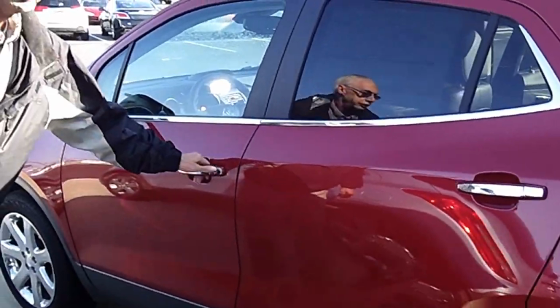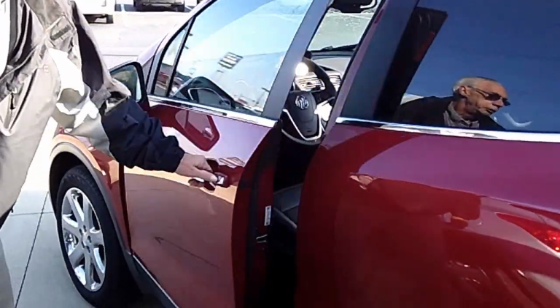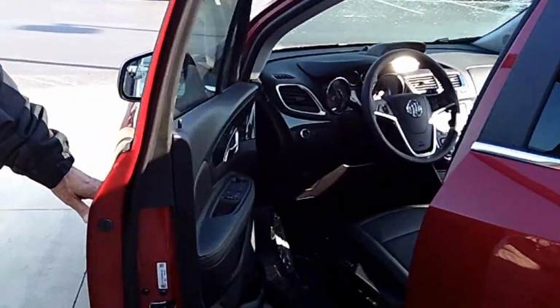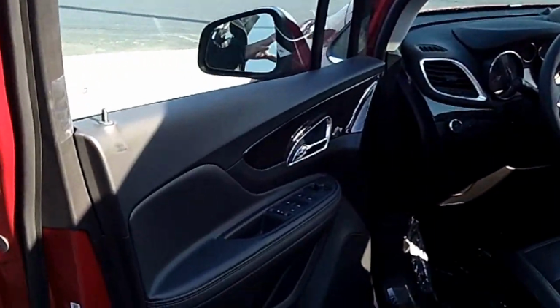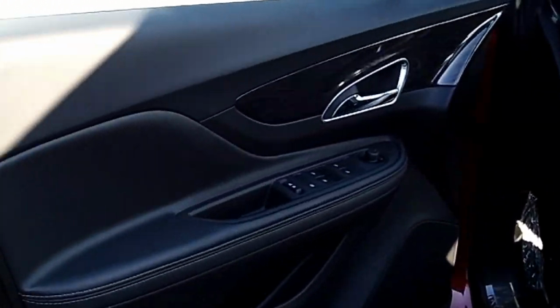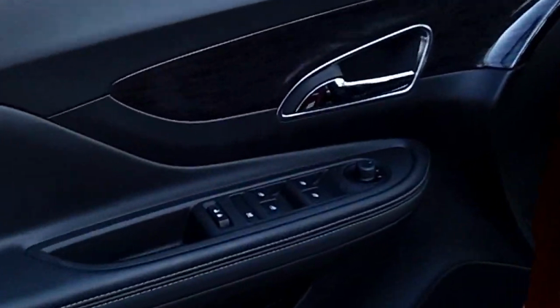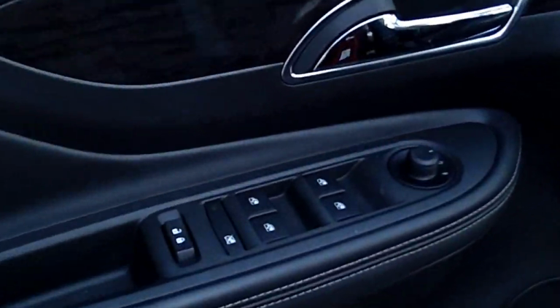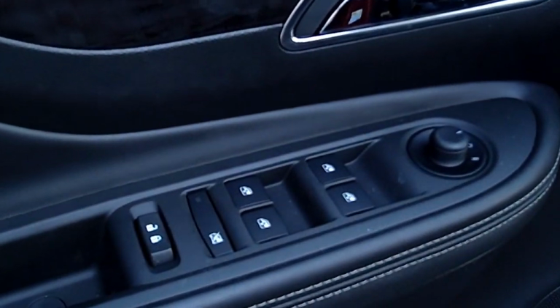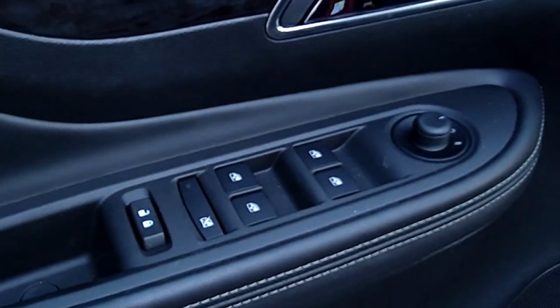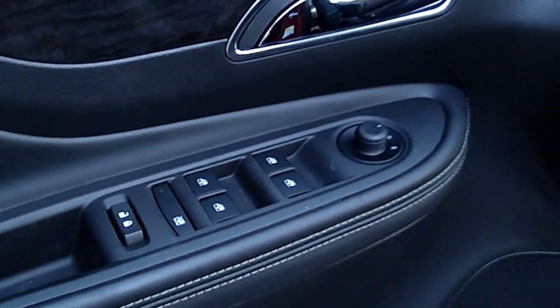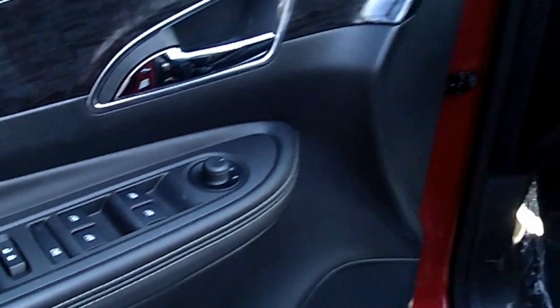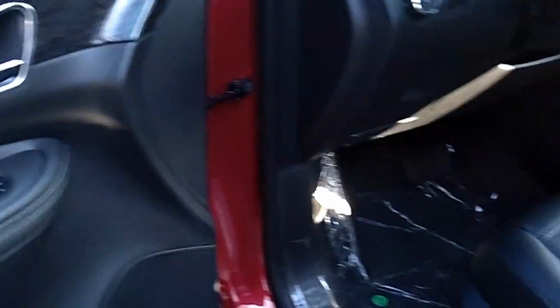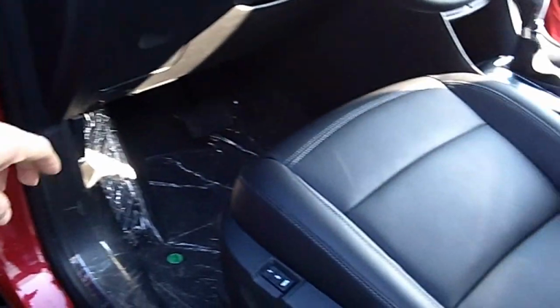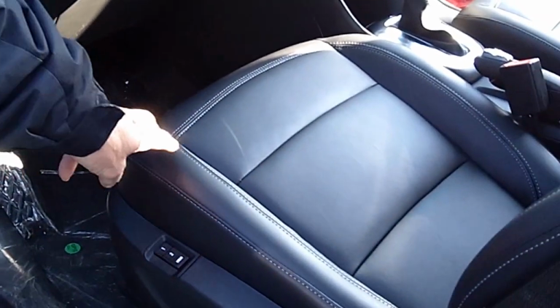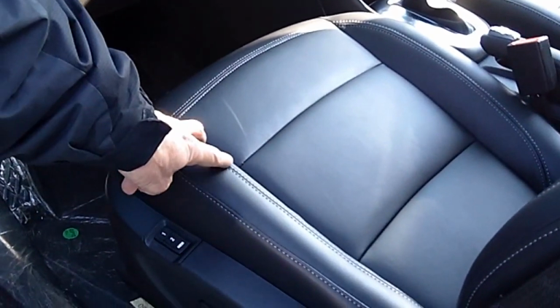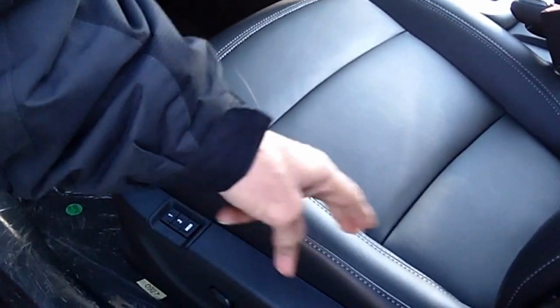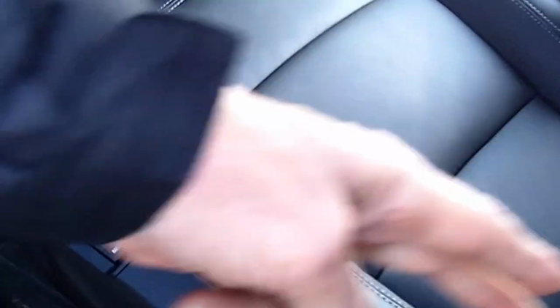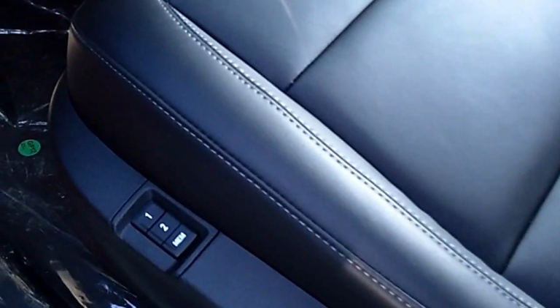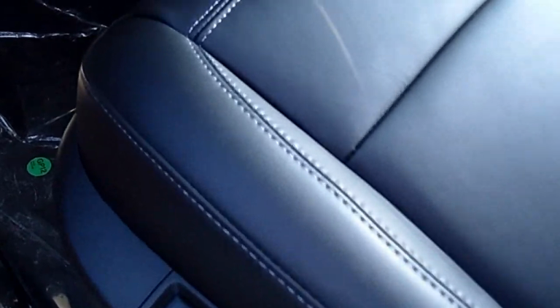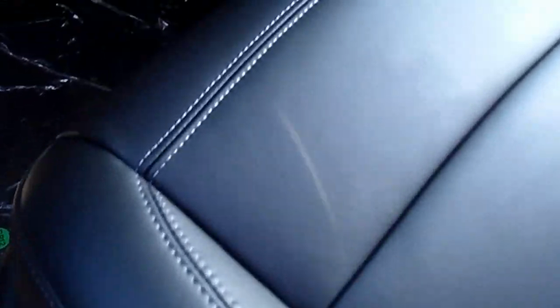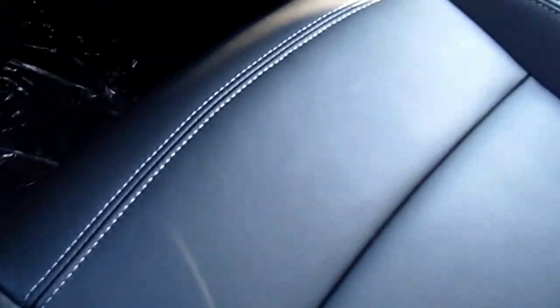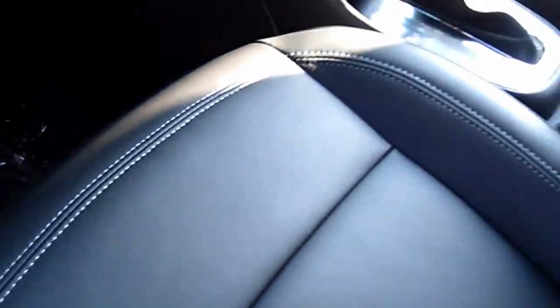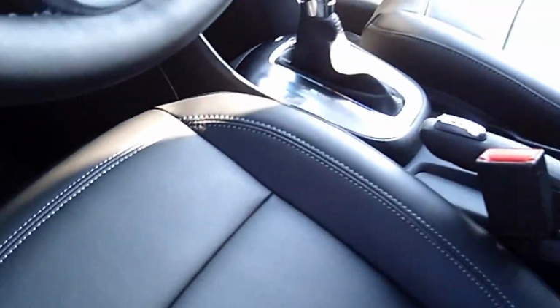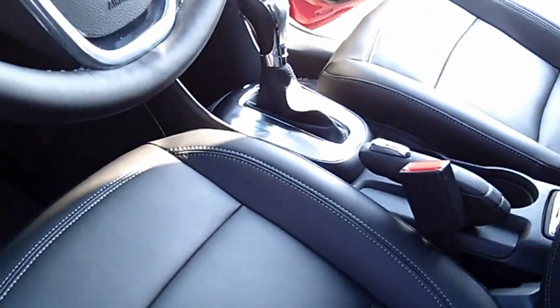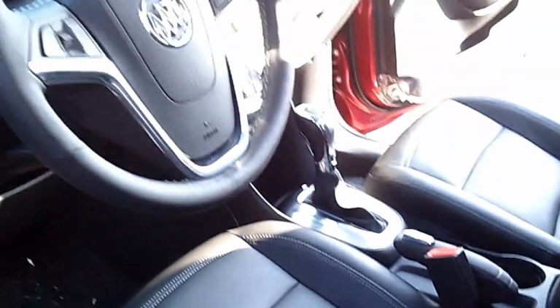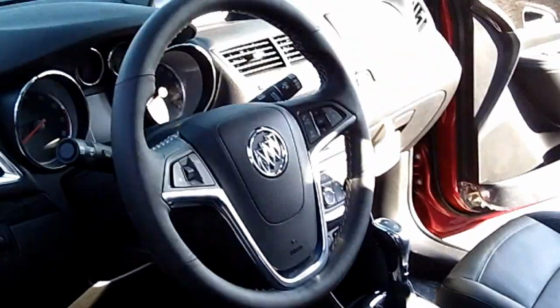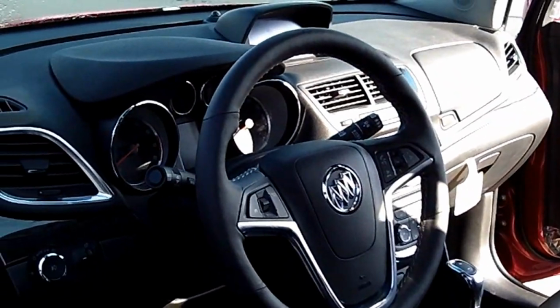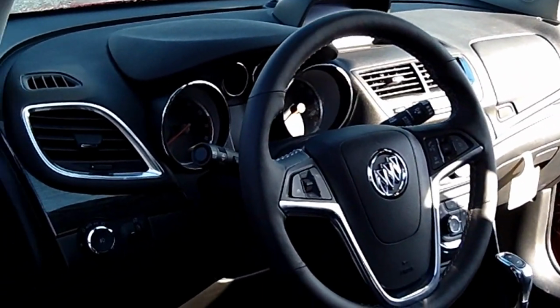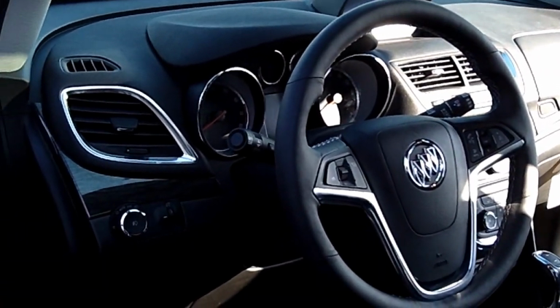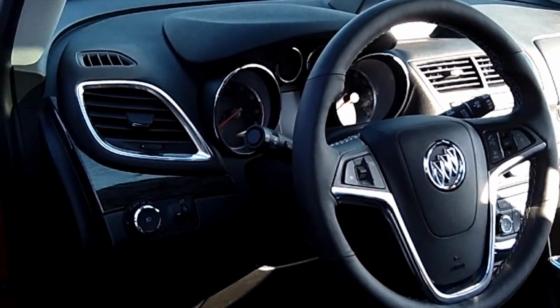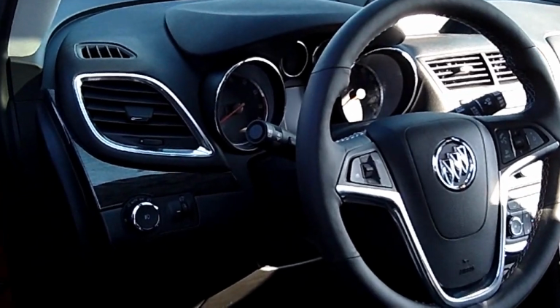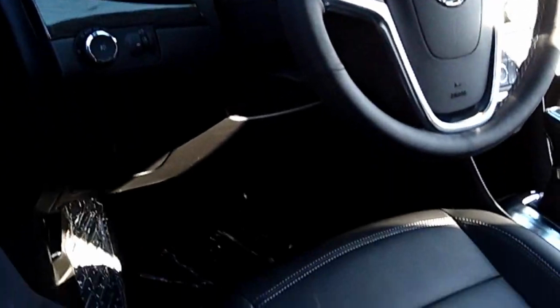It's got the Buick design inside. This one has leather seats. You can see the French trim and stitching in there to give it the unique Buick look that comes with all the Buicks. This one also has memory seats.